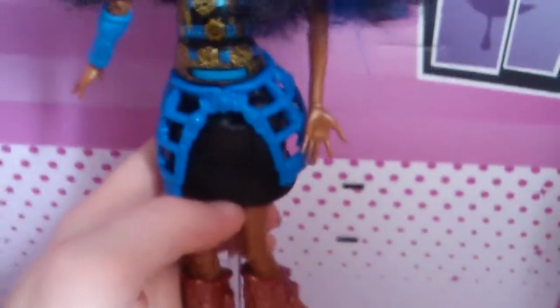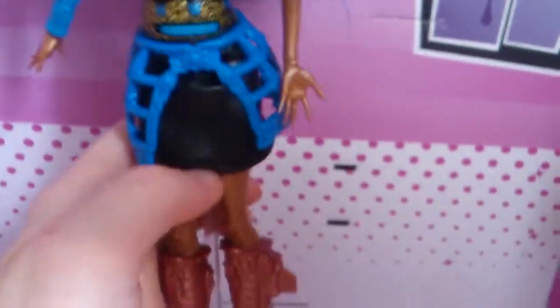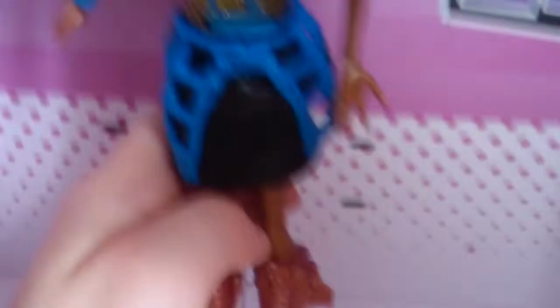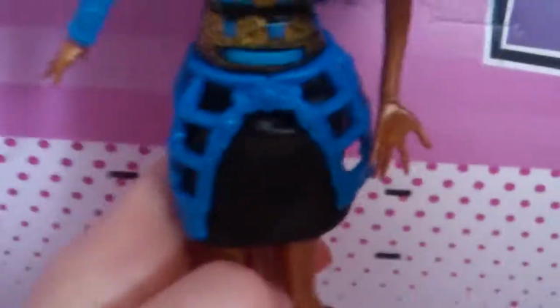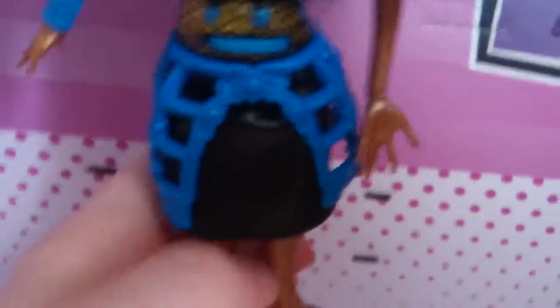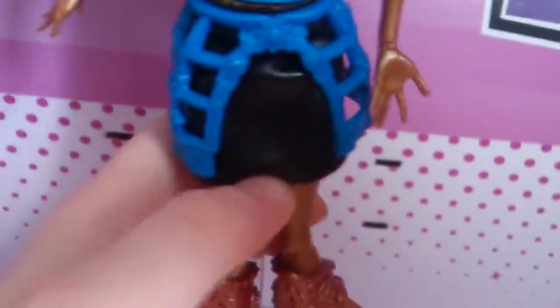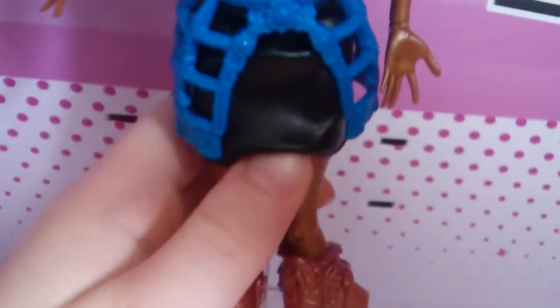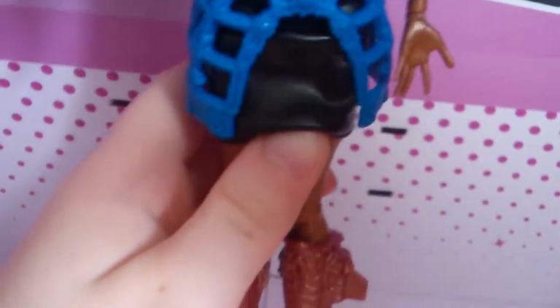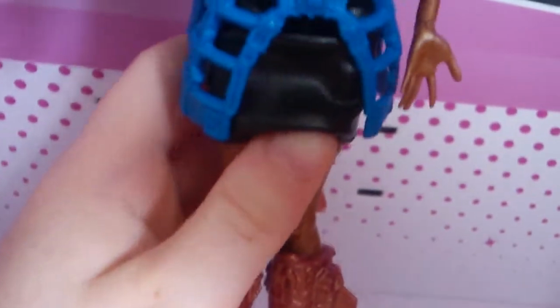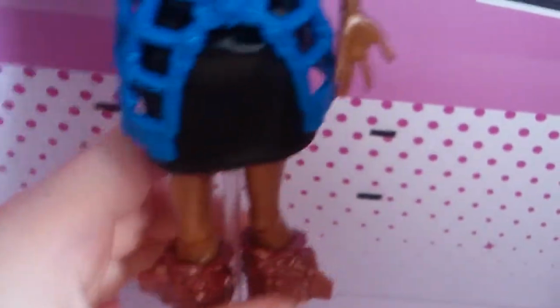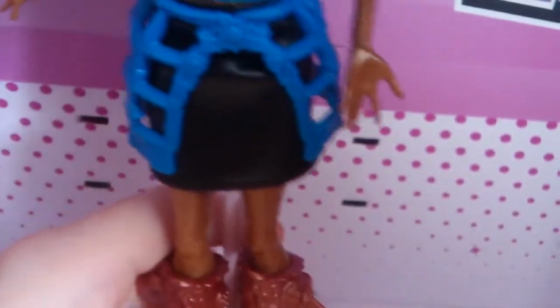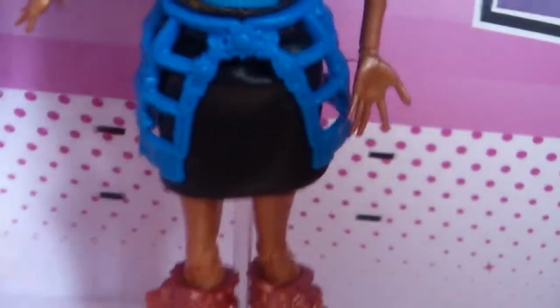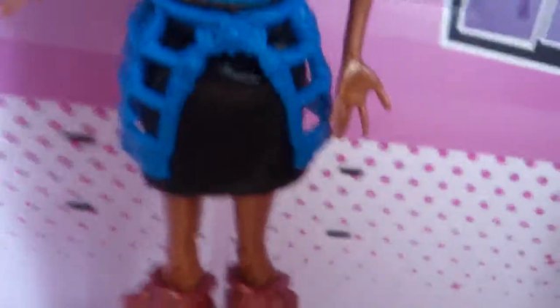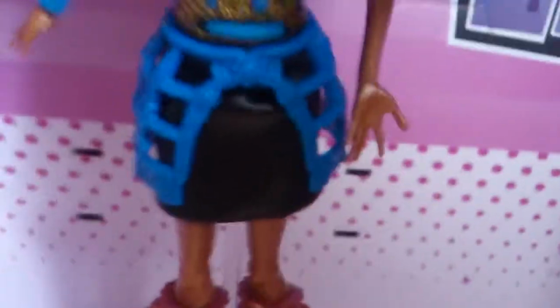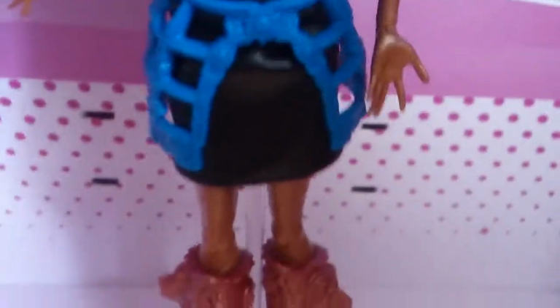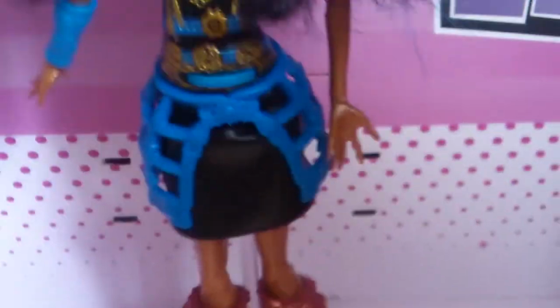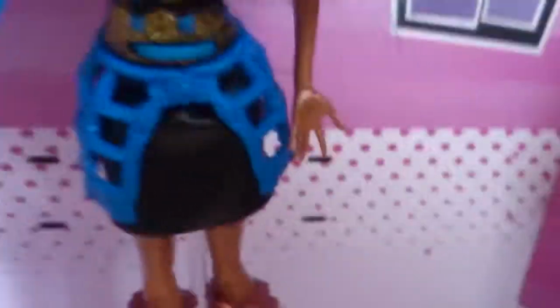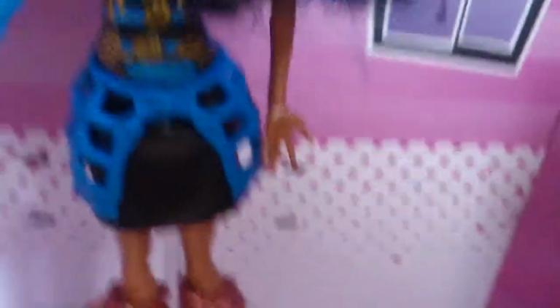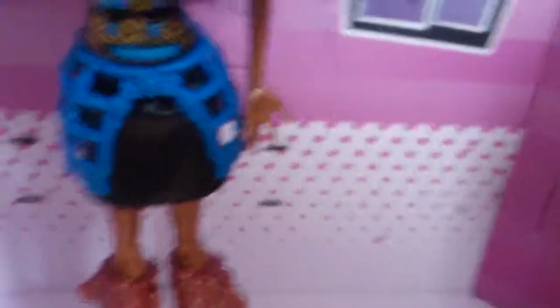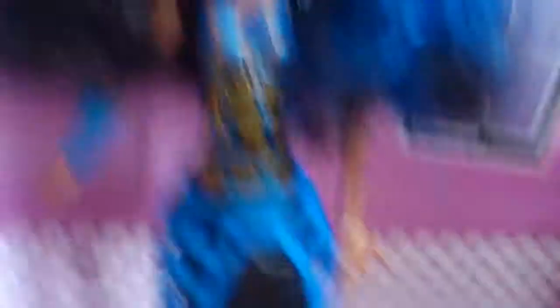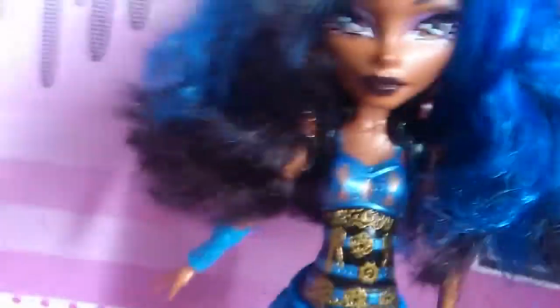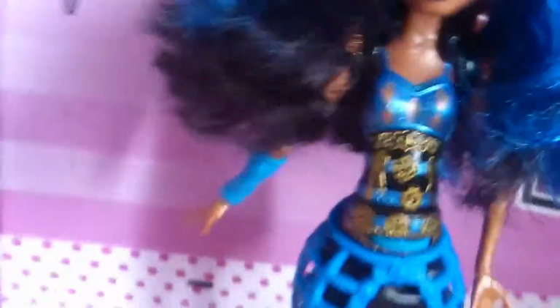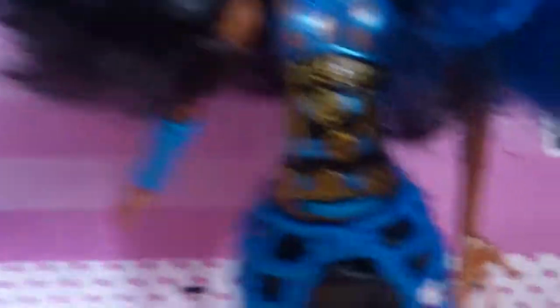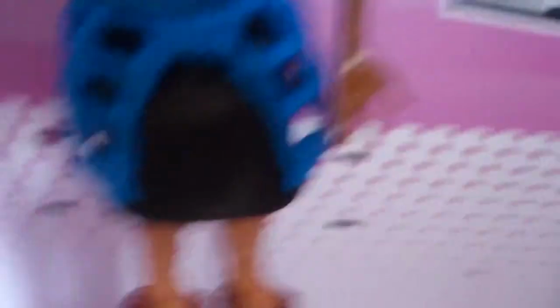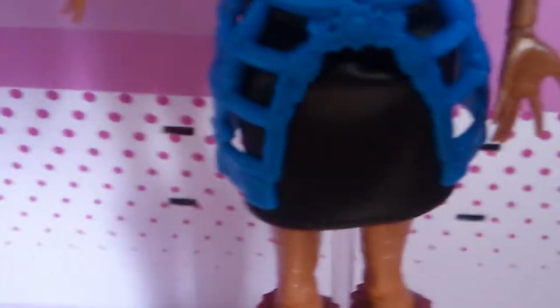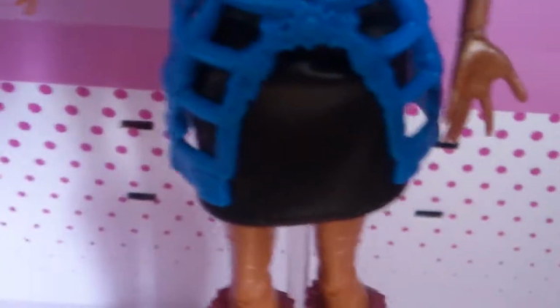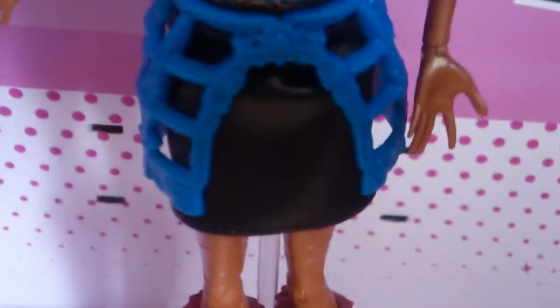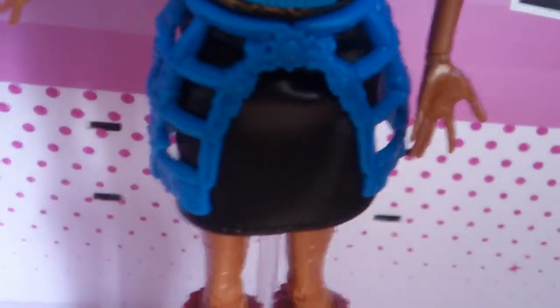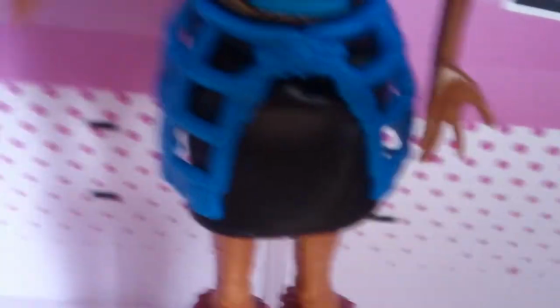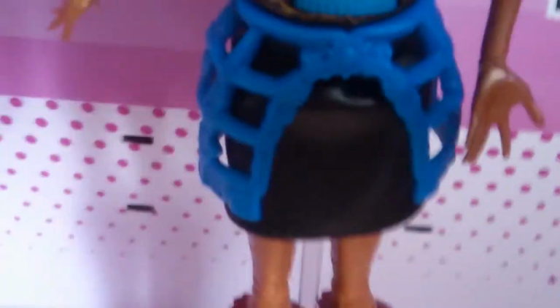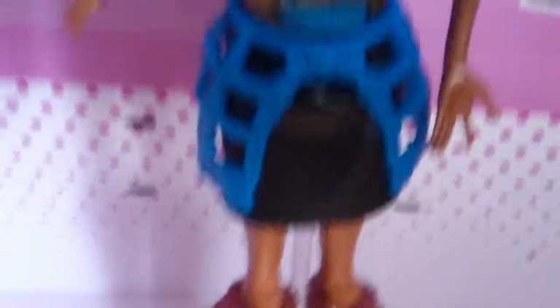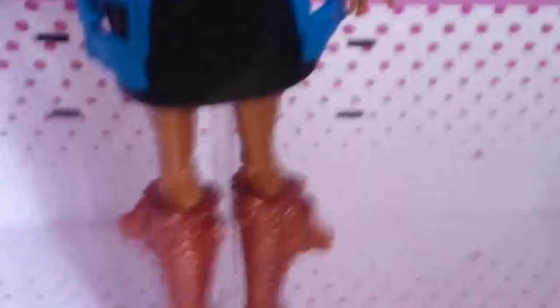Underneath that skirt is a leather skirt — it's a mini pencil skirt. And it's black. That's it really.